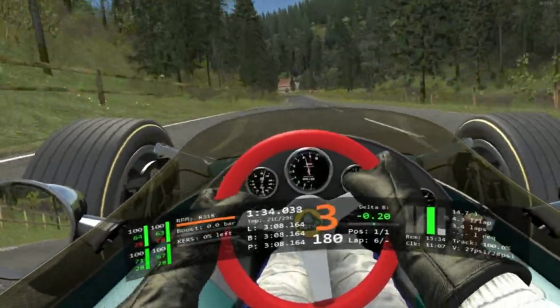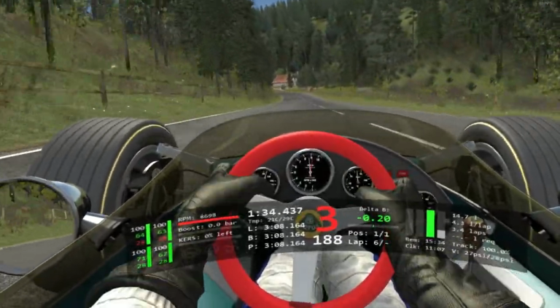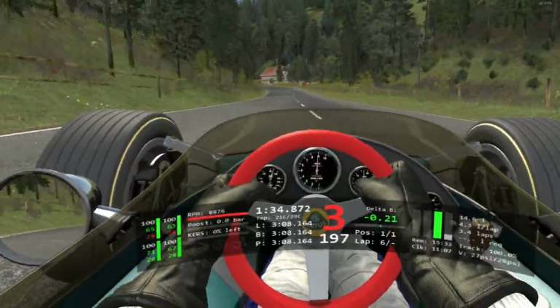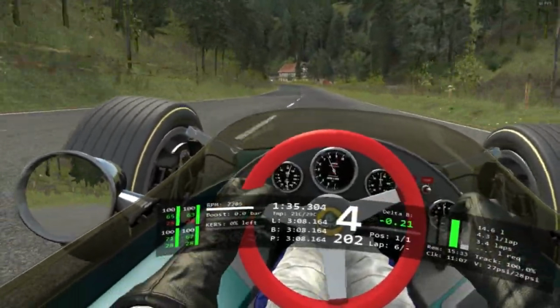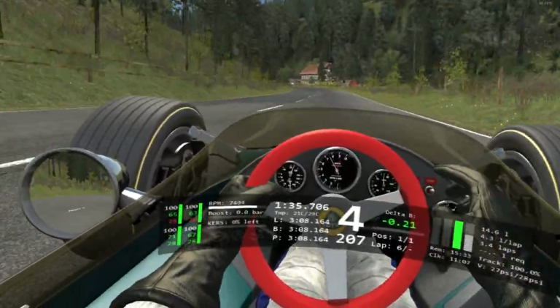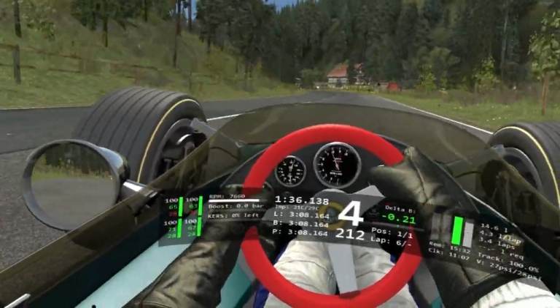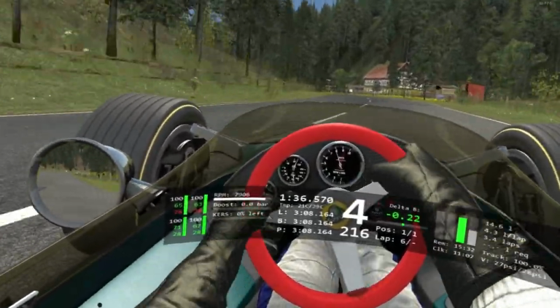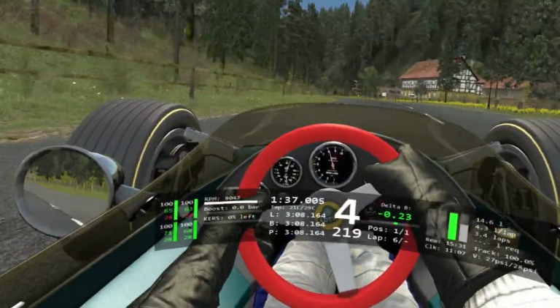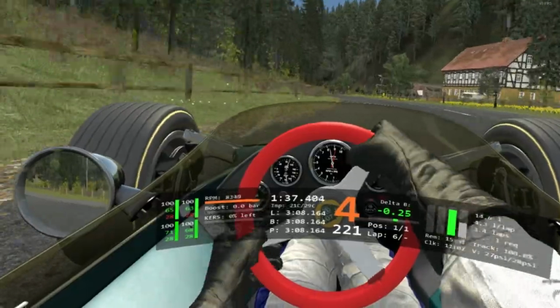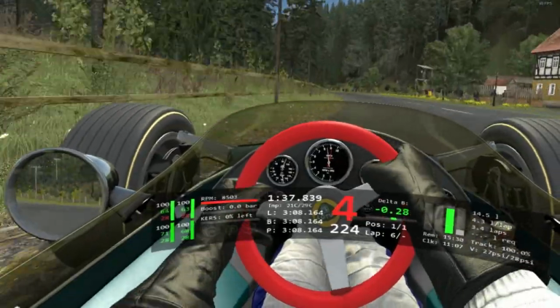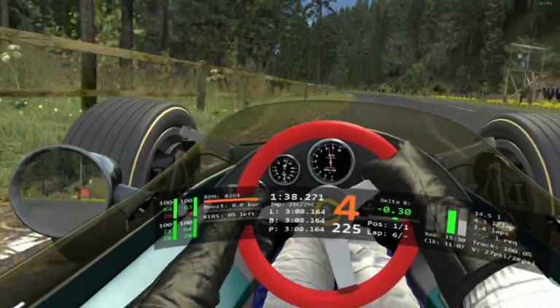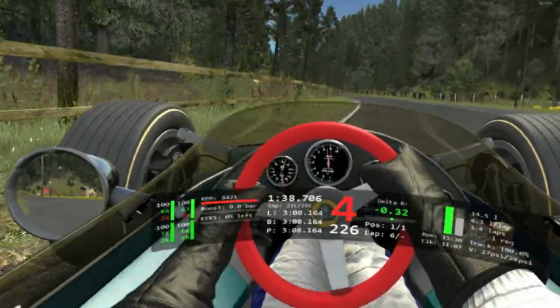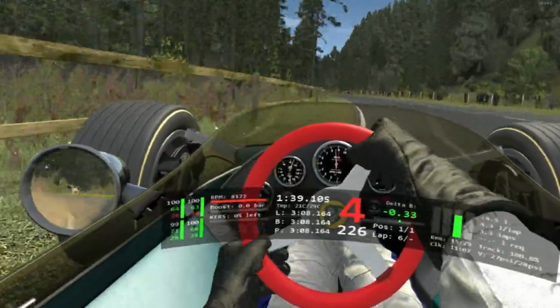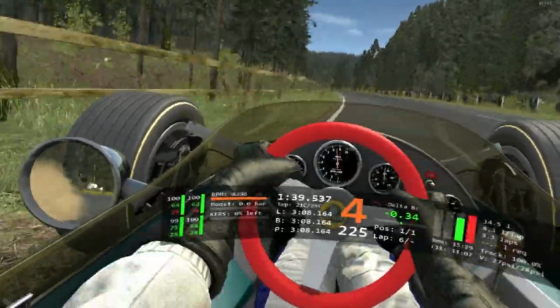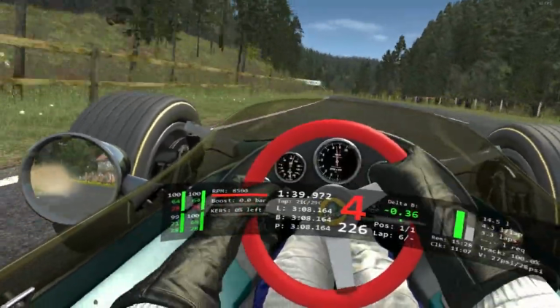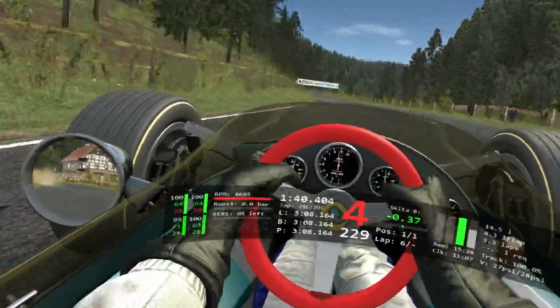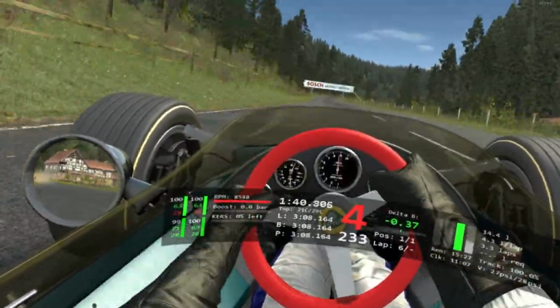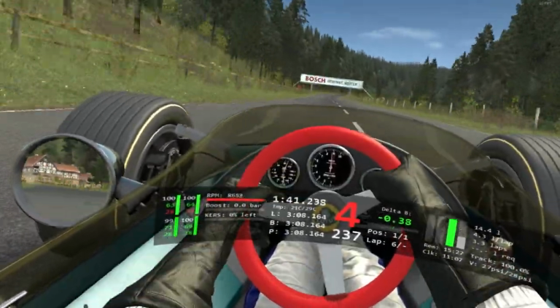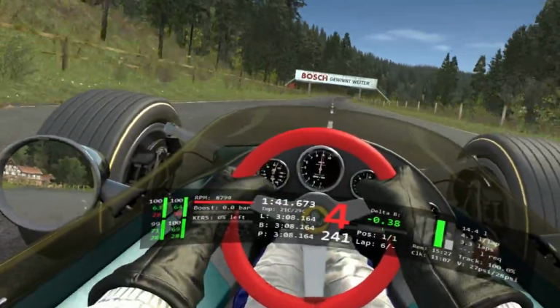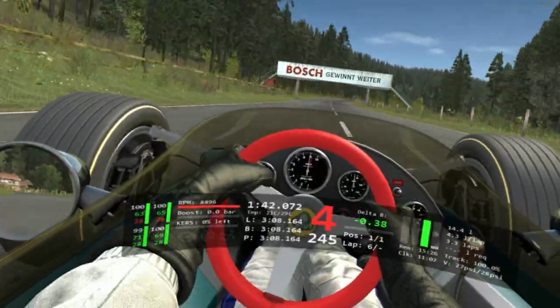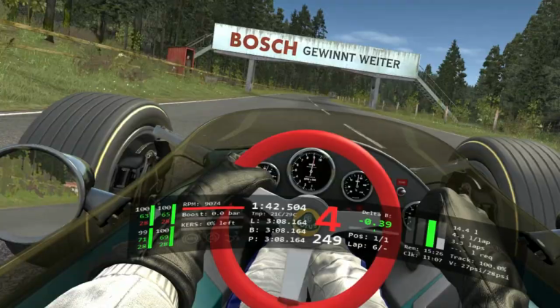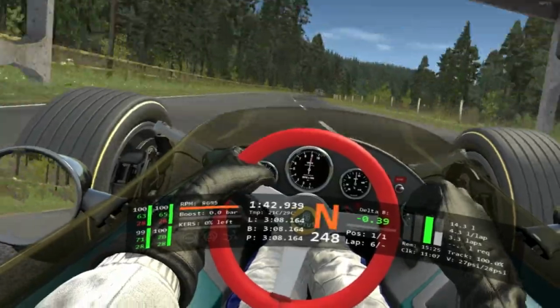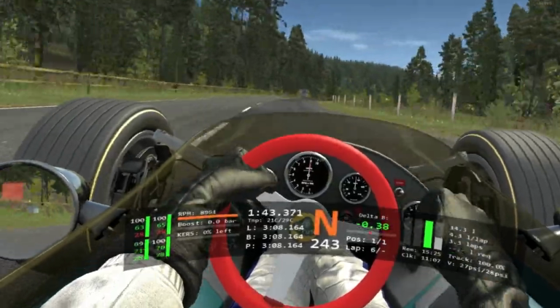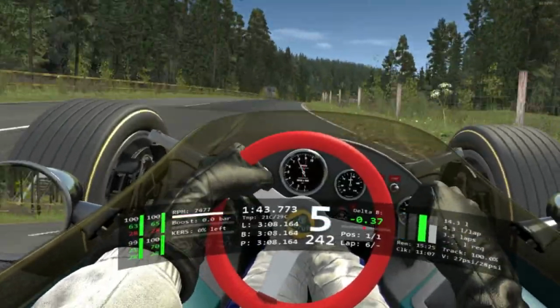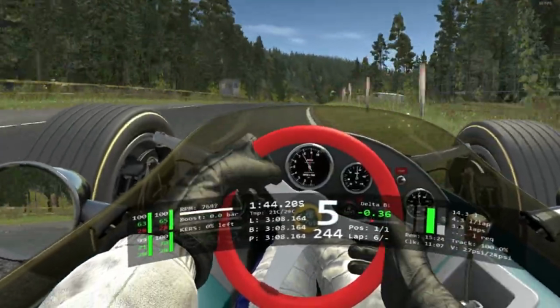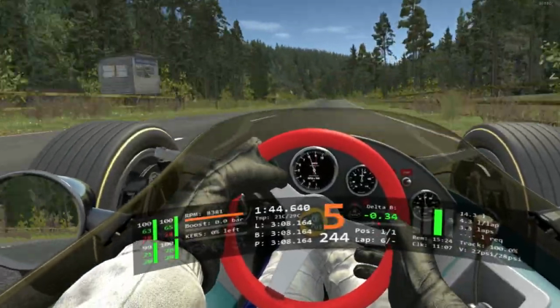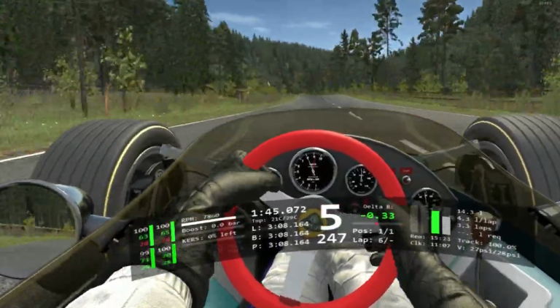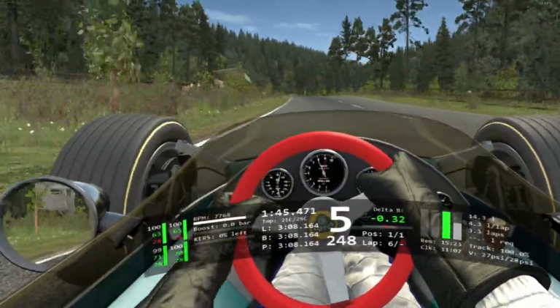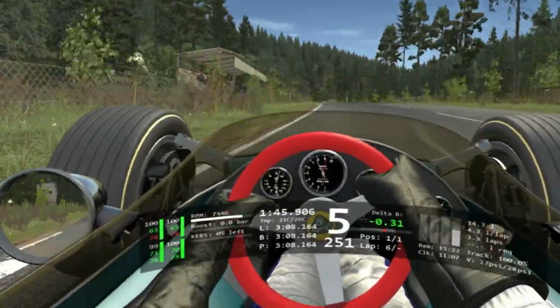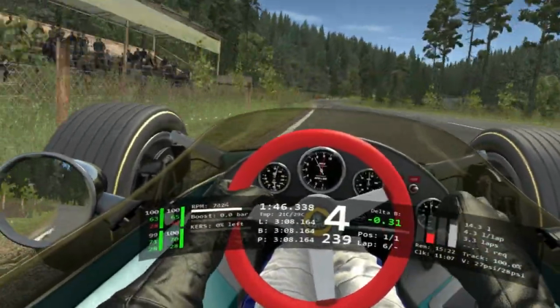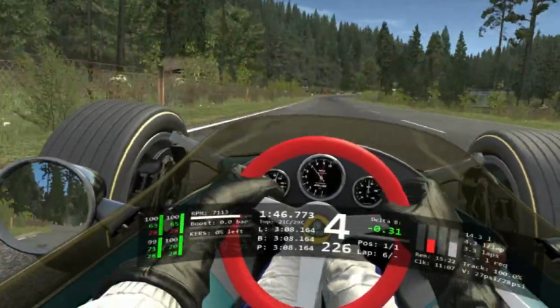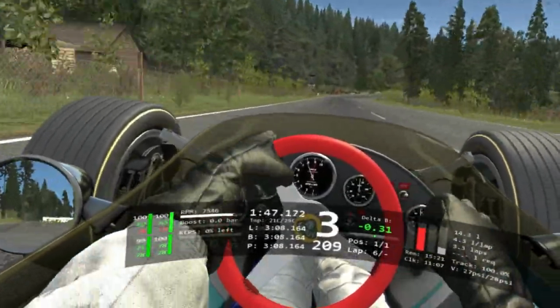Up to 4th, trying to stay on full throttle, but maybe breathing and lifting slightly at this compound double left. Up to 5th for the right under the Bosch sign. Braking right before the crest here, down into 2nd for the bridge.